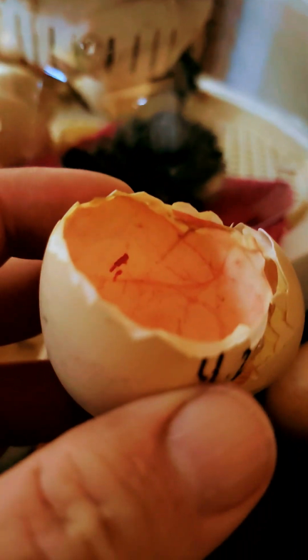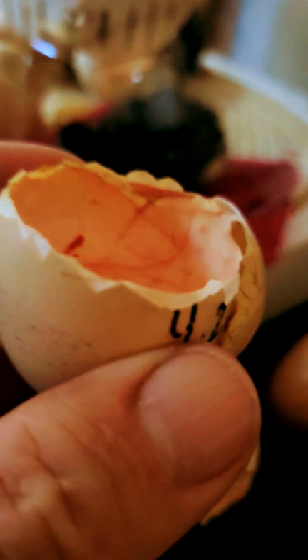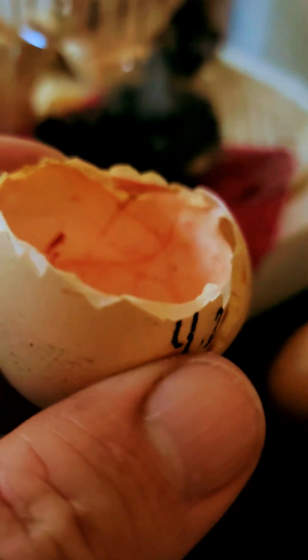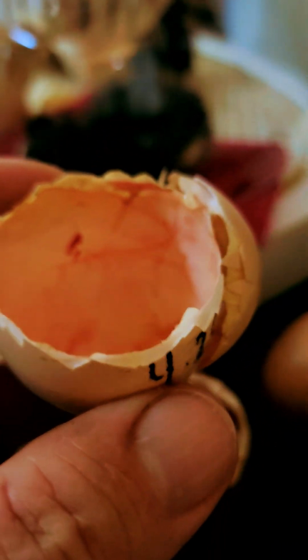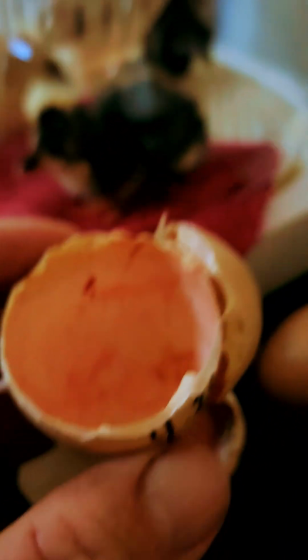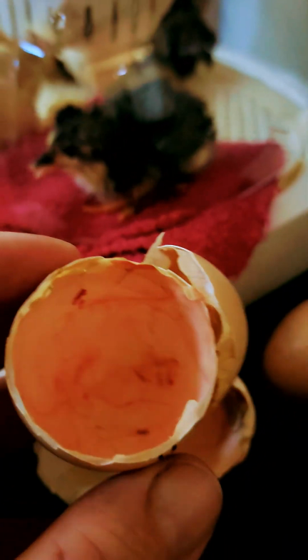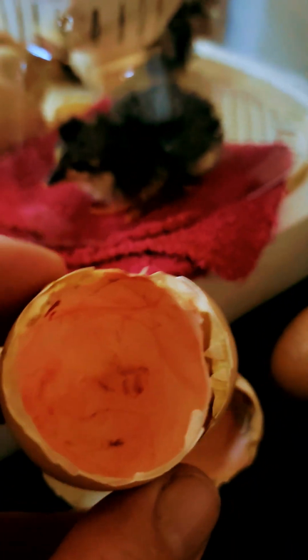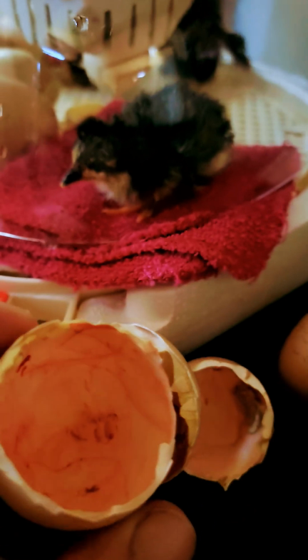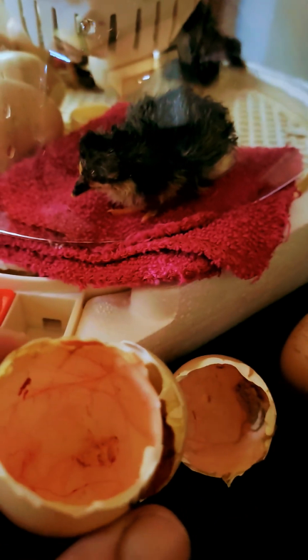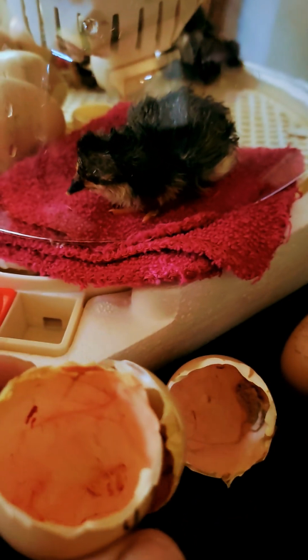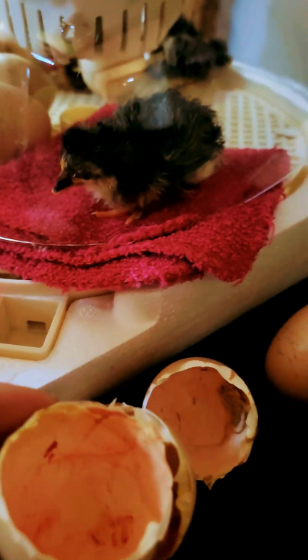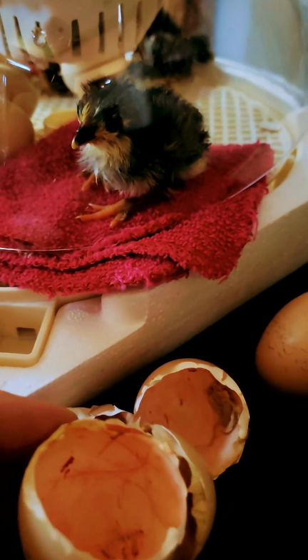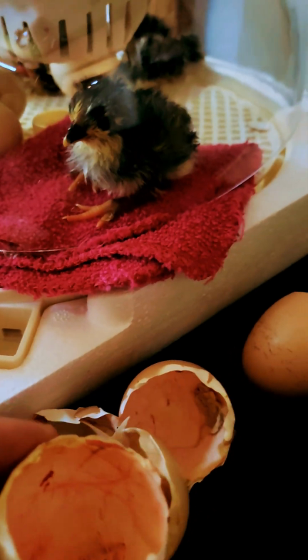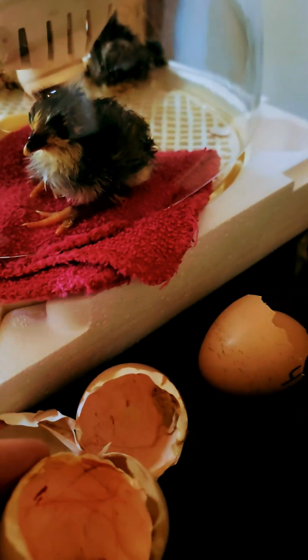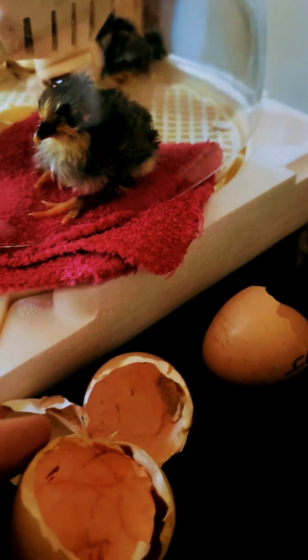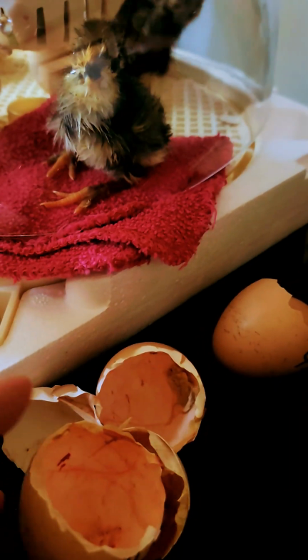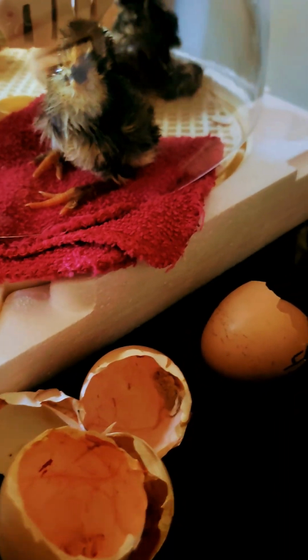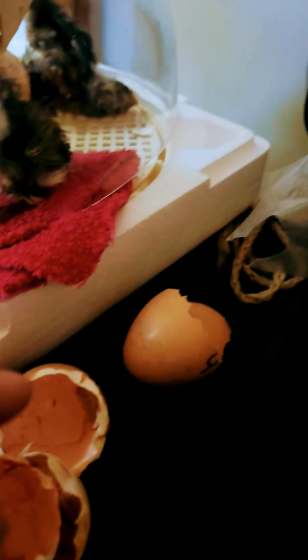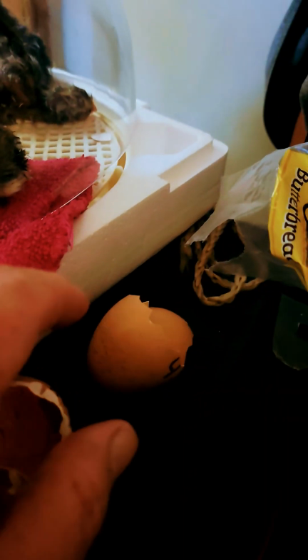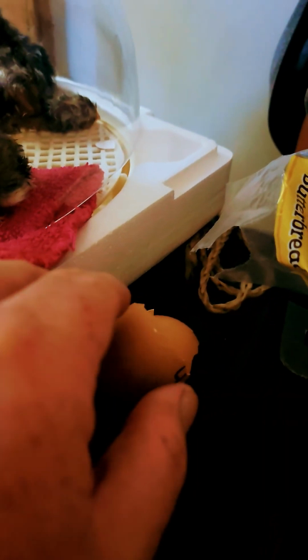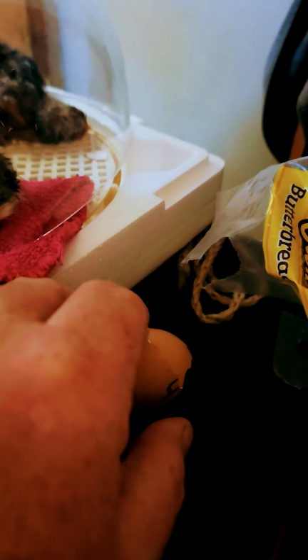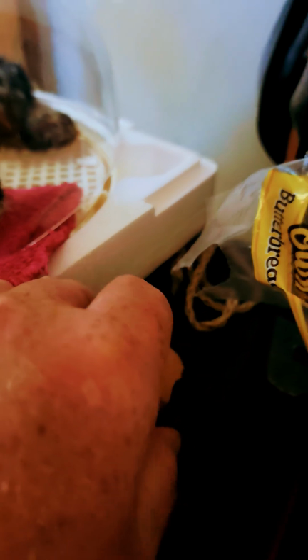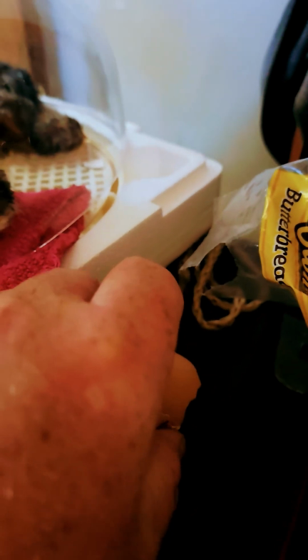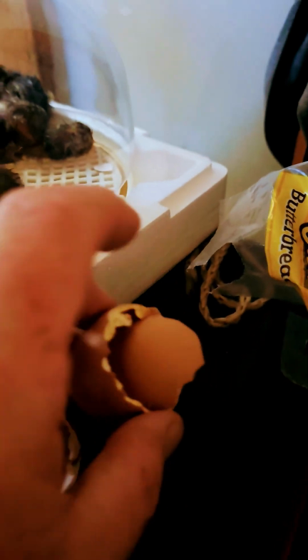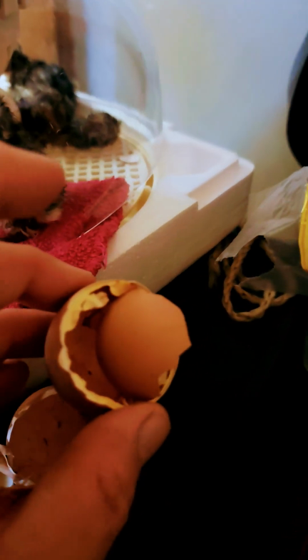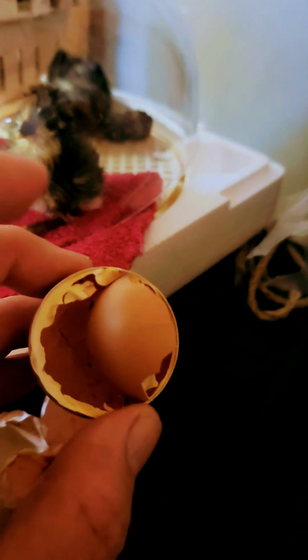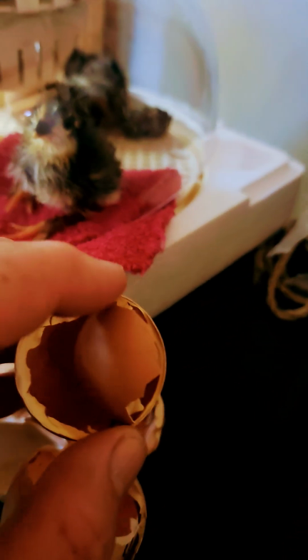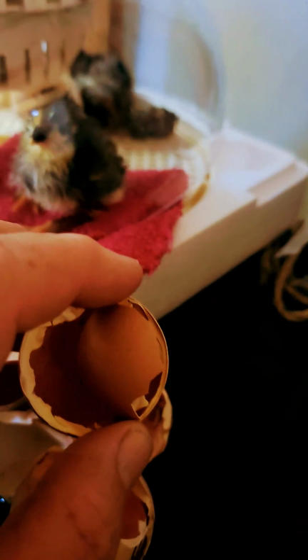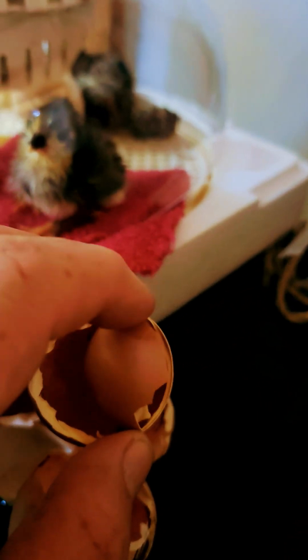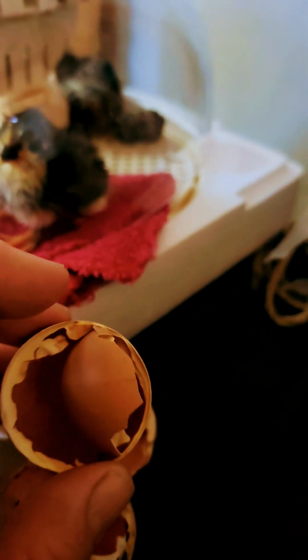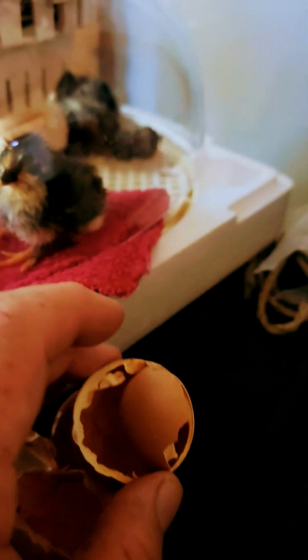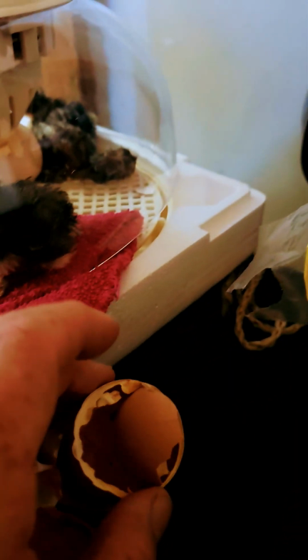You can see the blood vessels on the side of the walls, and the hen would go ahead and eat this for nutrition after sitting for 21 days. They don't eat much when they're brooding.